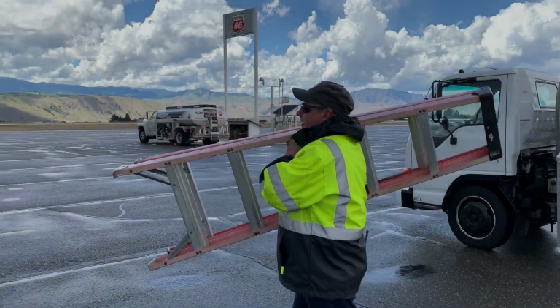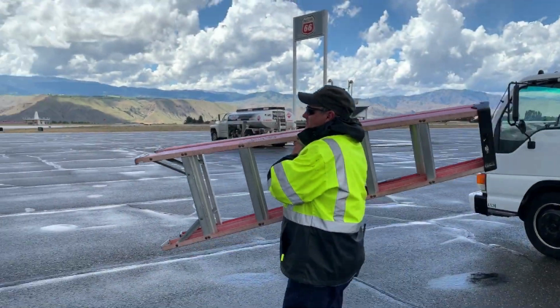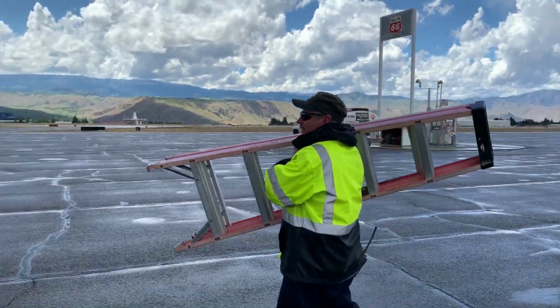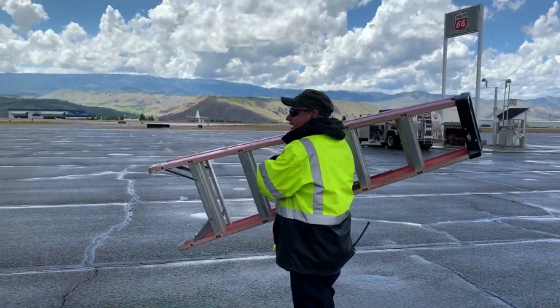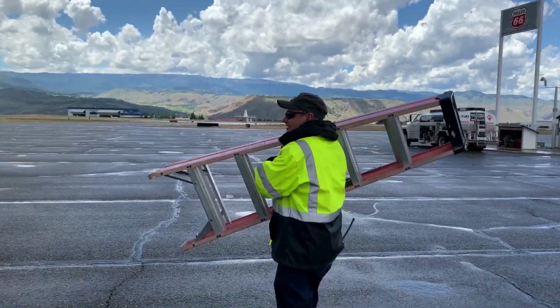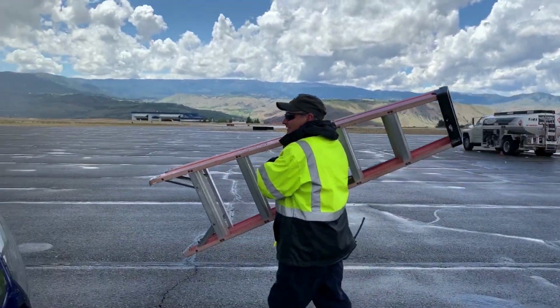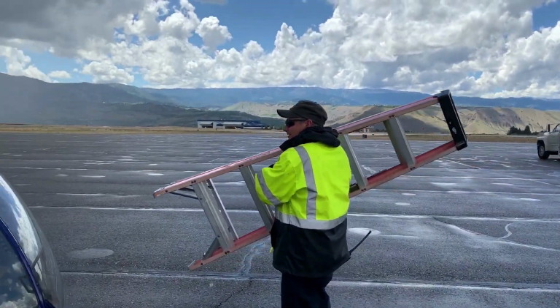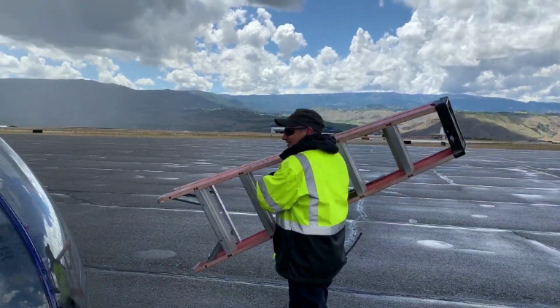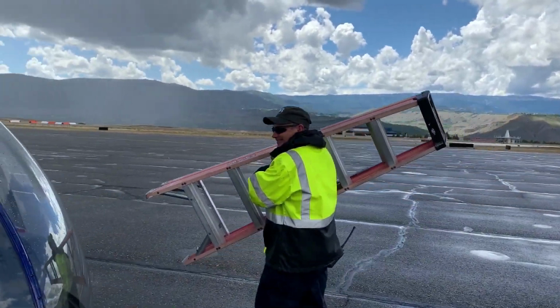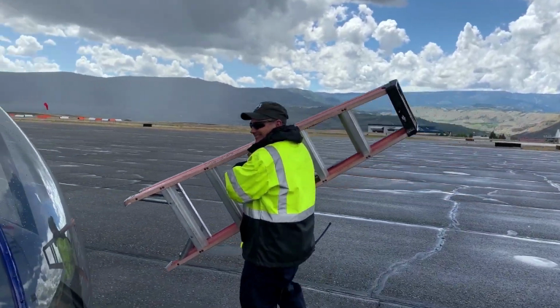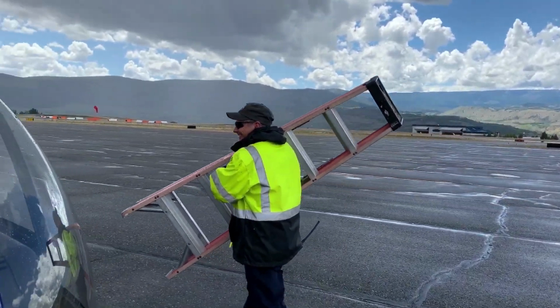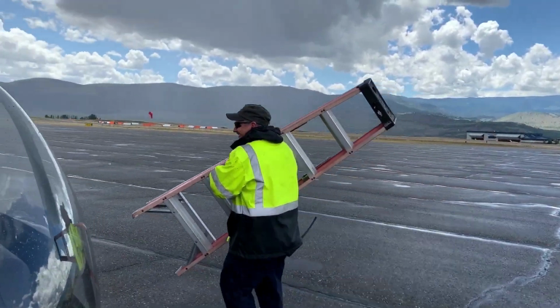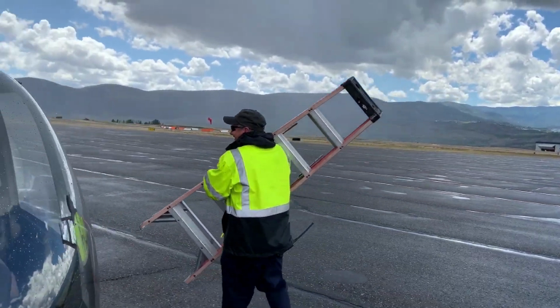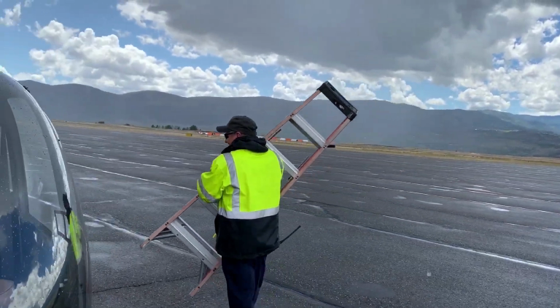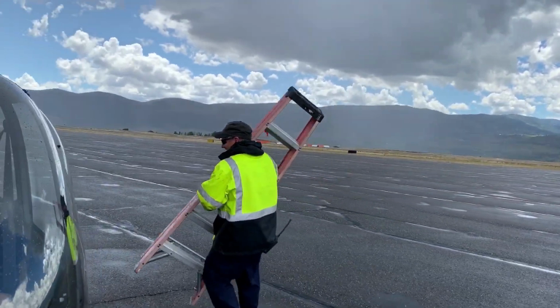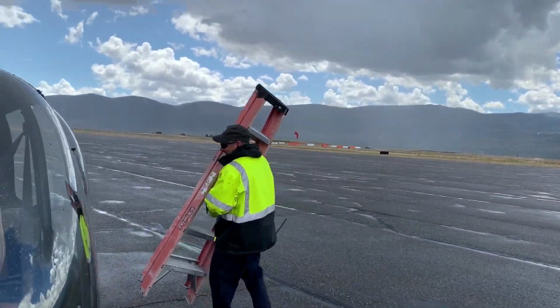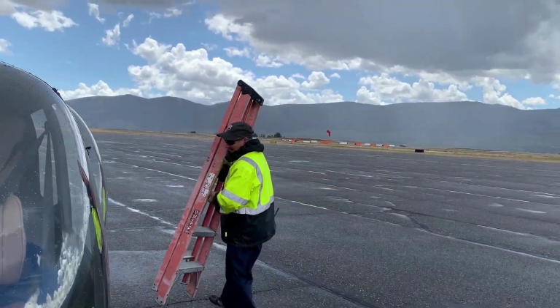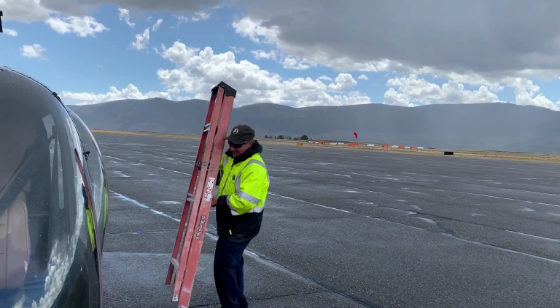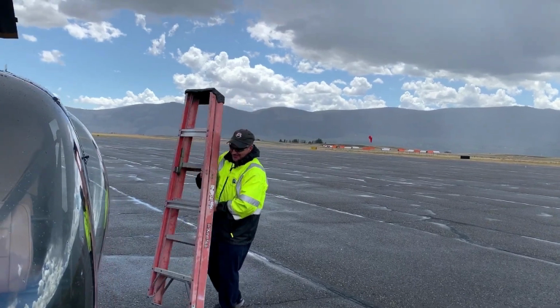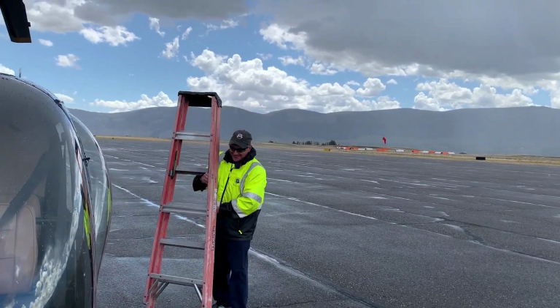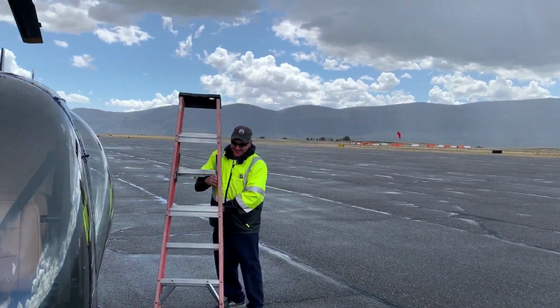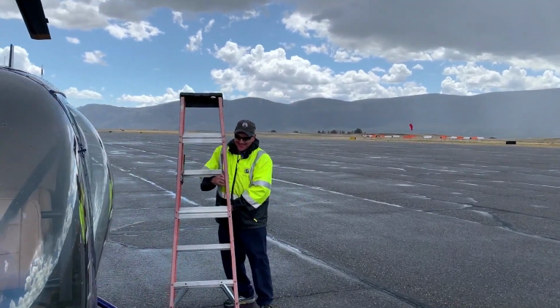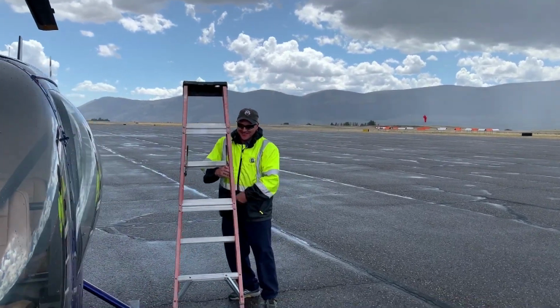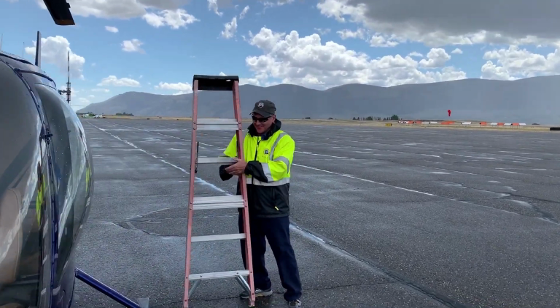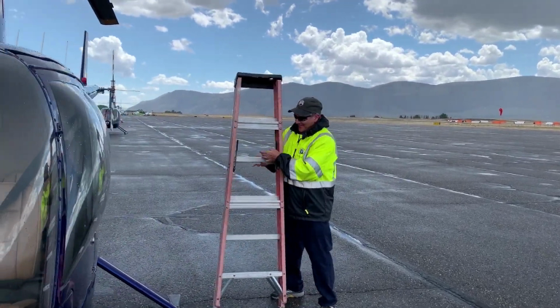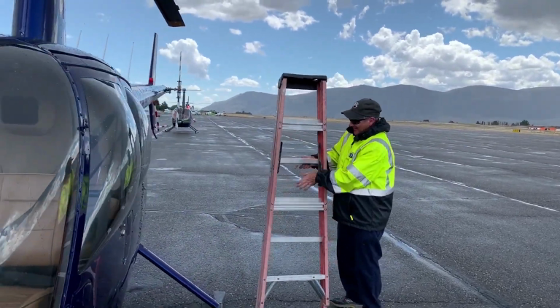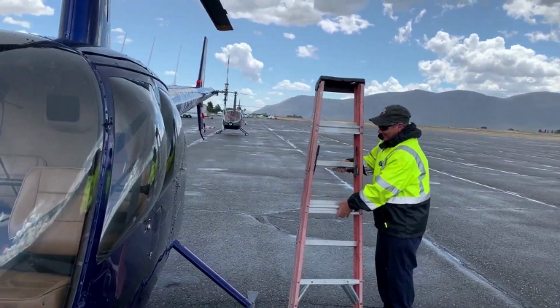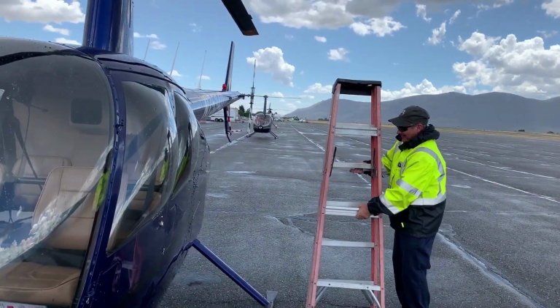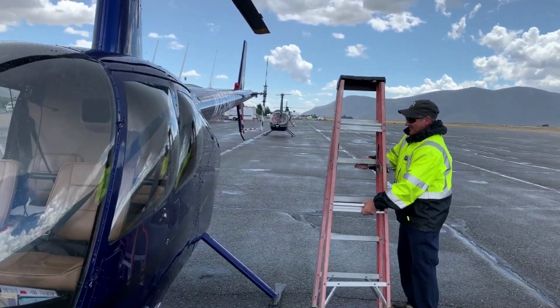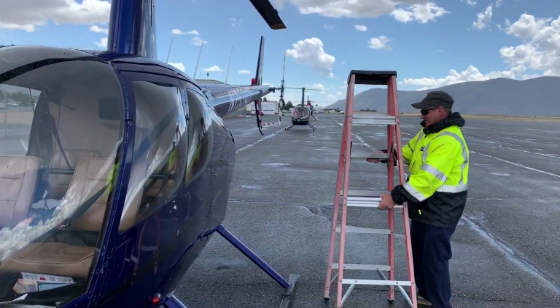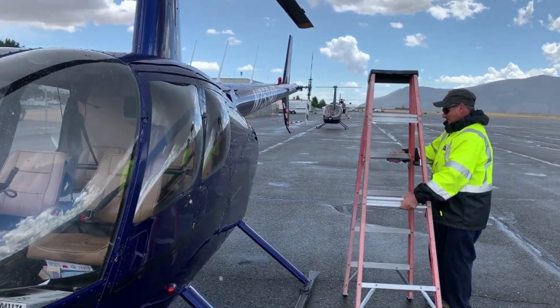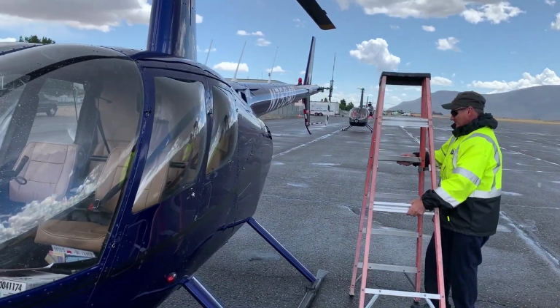This is Dana, and Dana's going to put fuel in the helicopter on this rainy day. I'm getting rained on to make this video for people who wanted to see the helicopter get fueled.